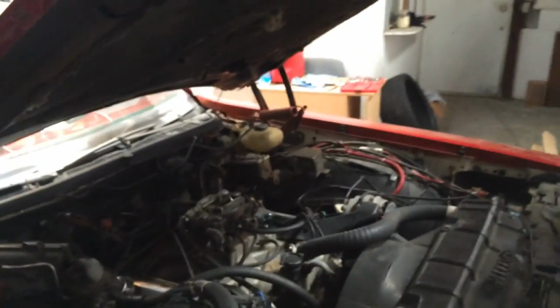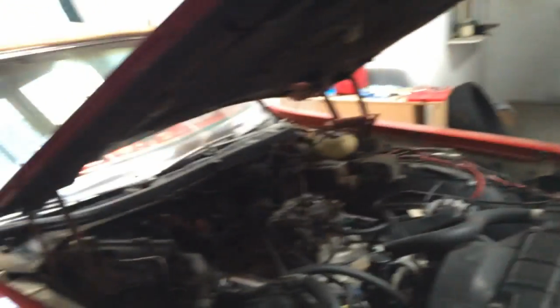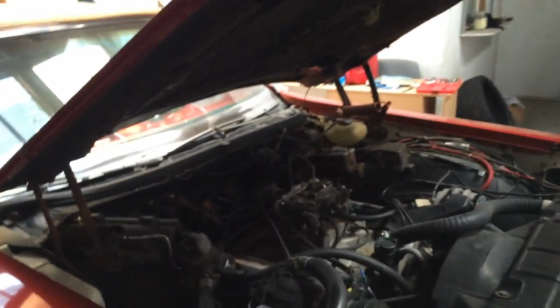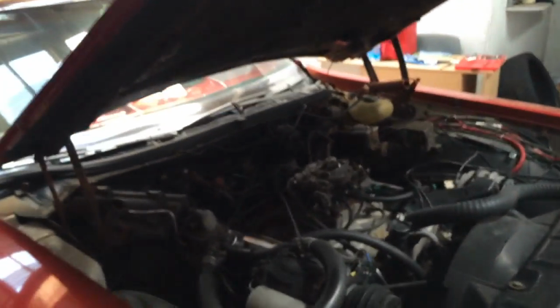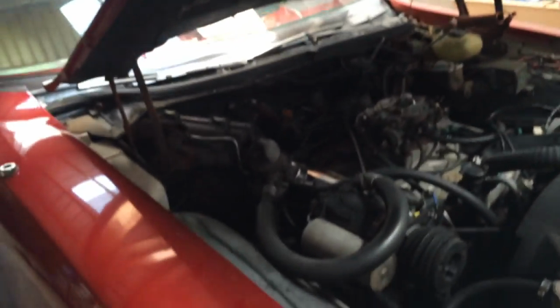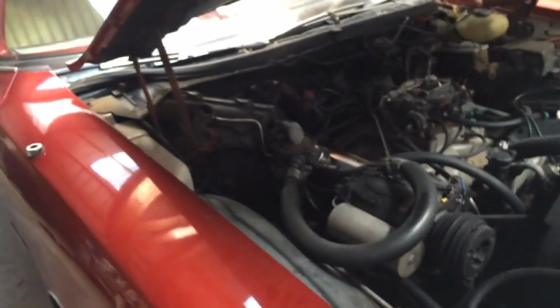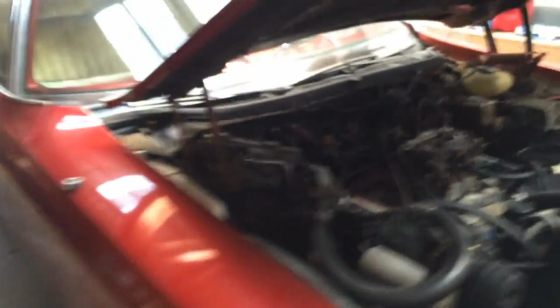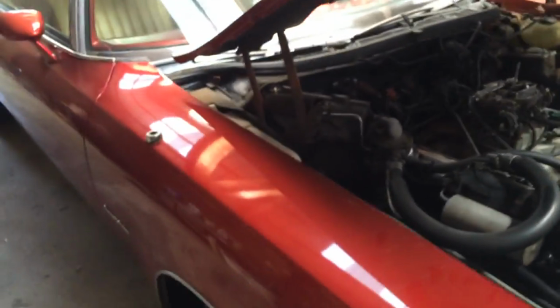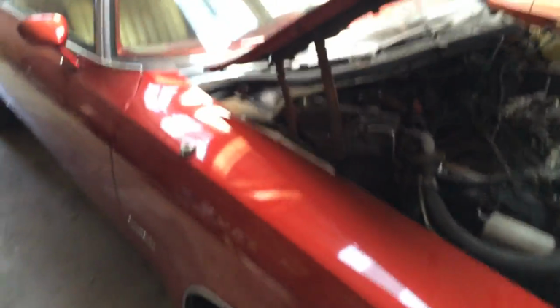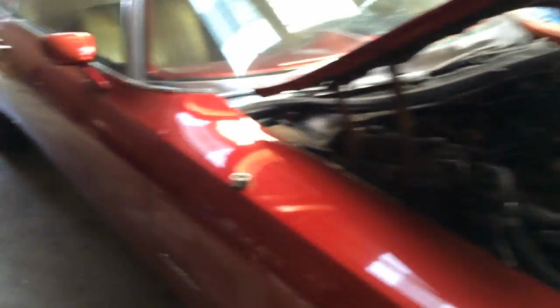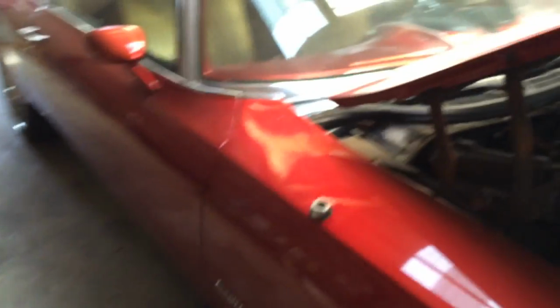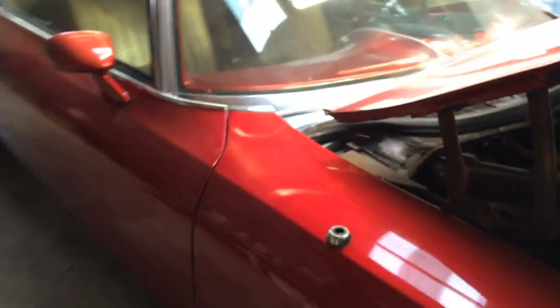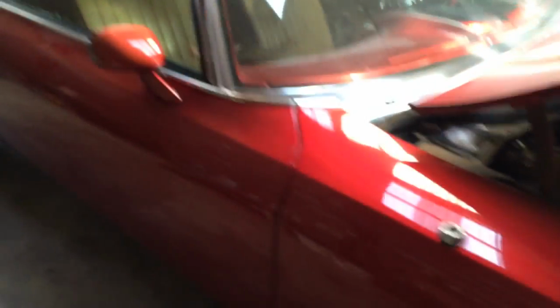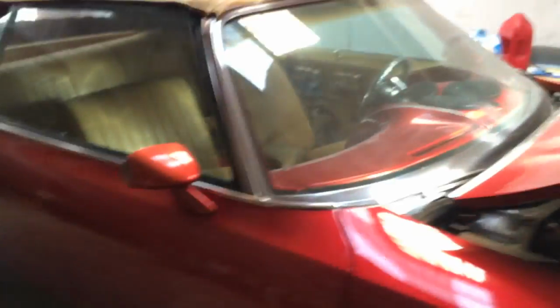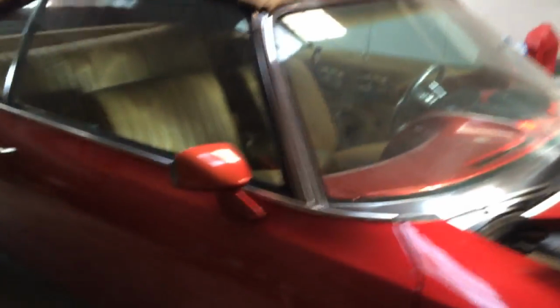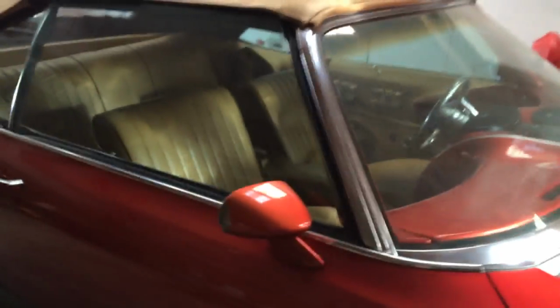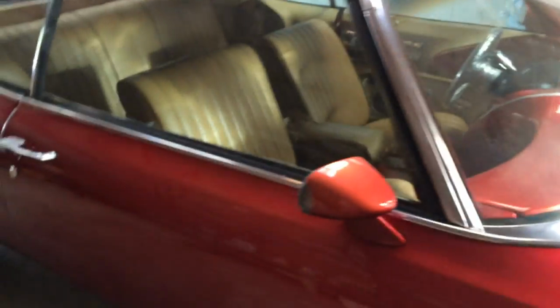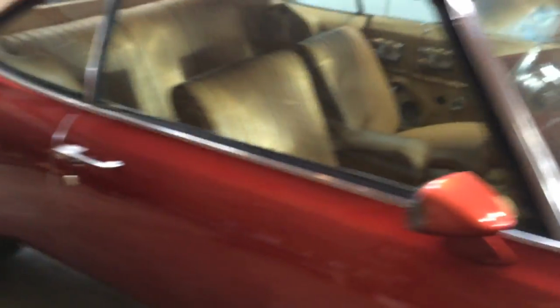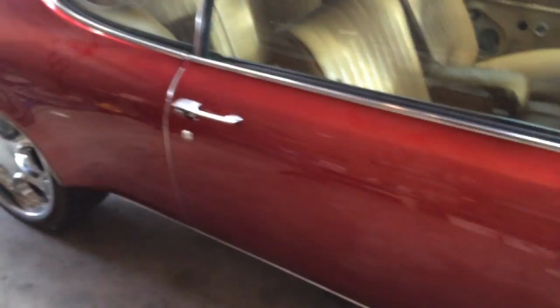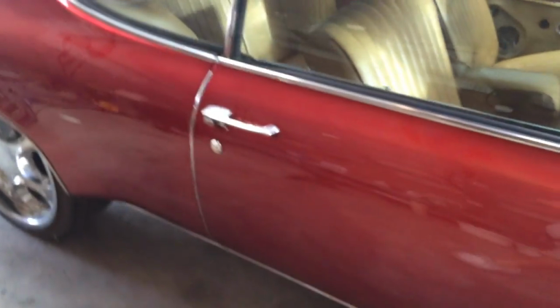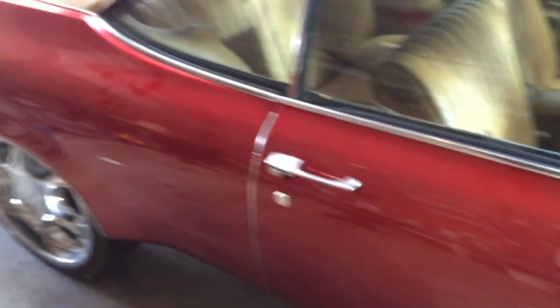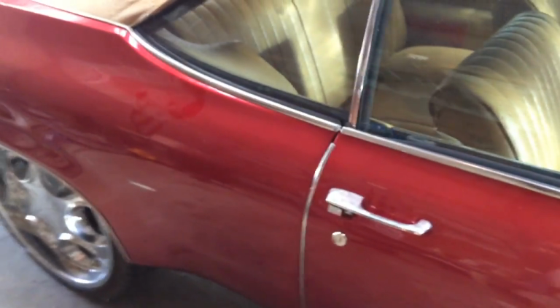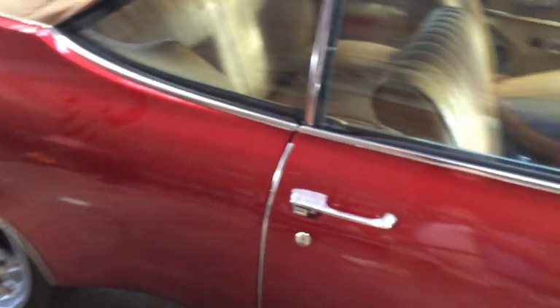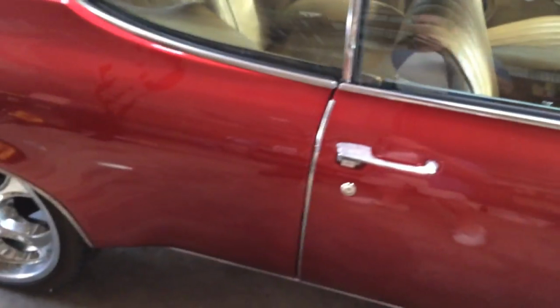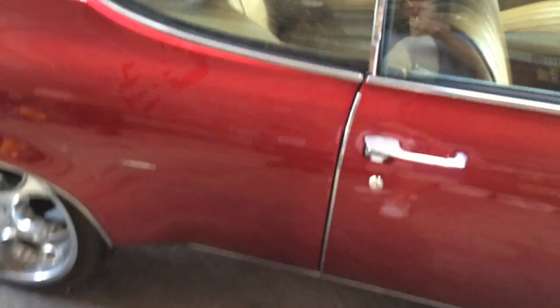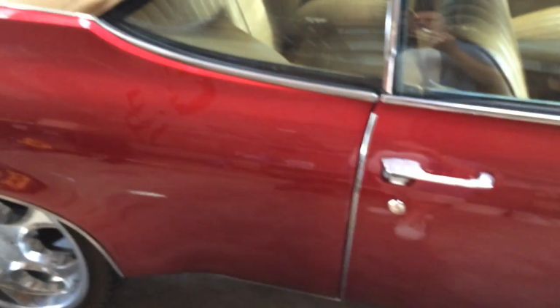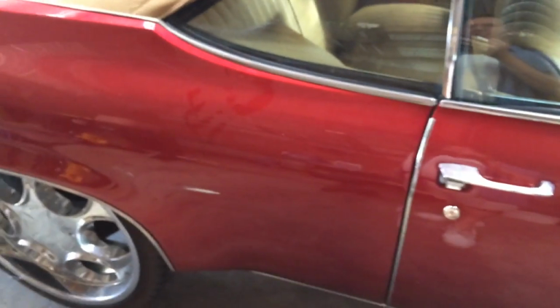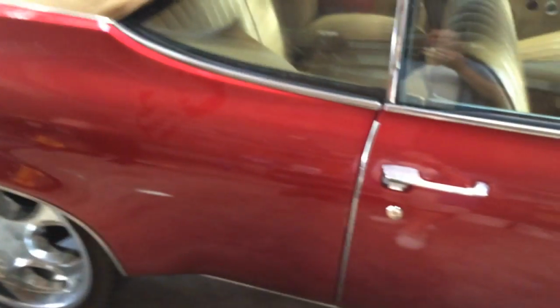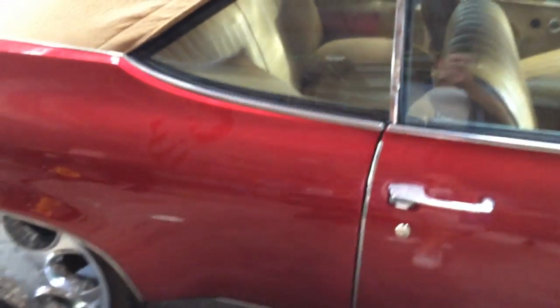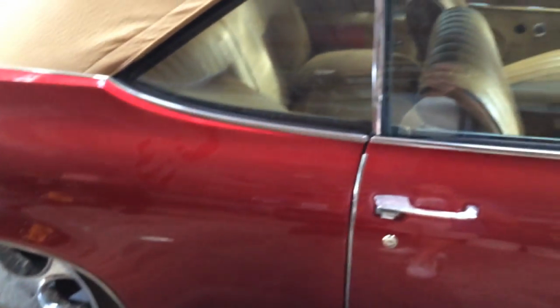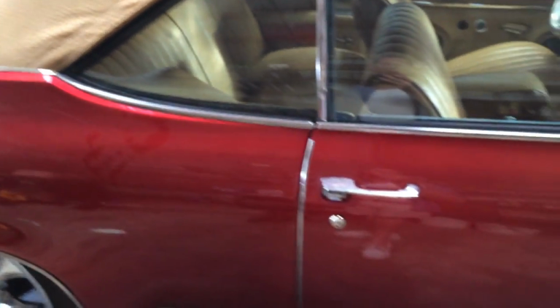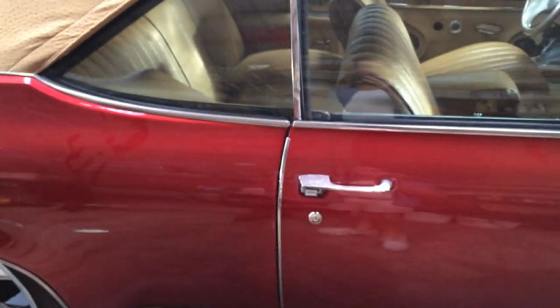If you loved this car and wanted to take it on as a project, I think you should. If you're looking to invest in this car, I think you shouldn't. I'll catch you later.